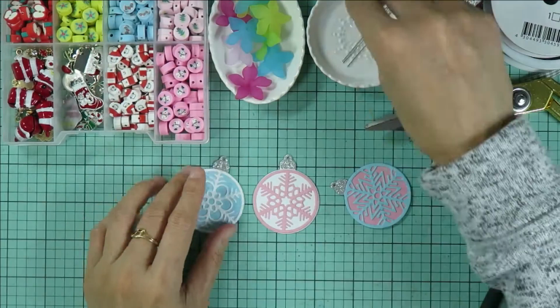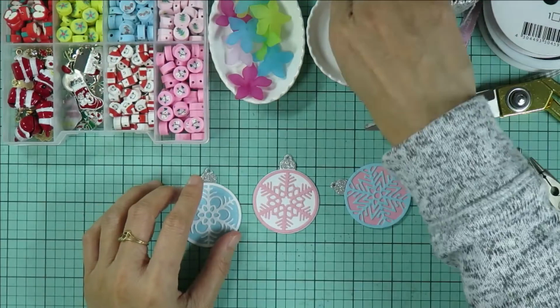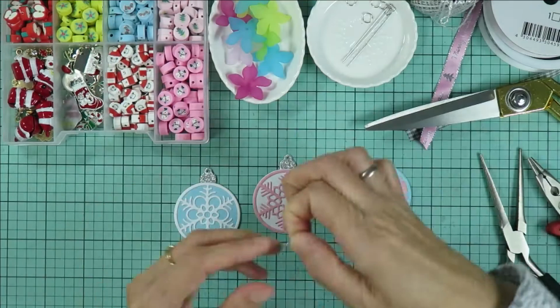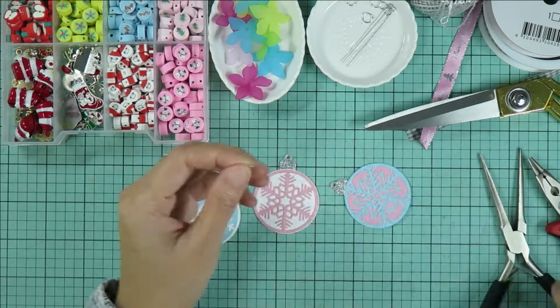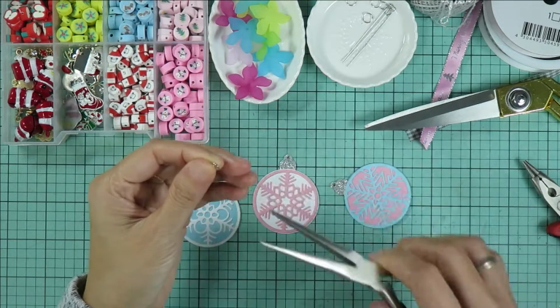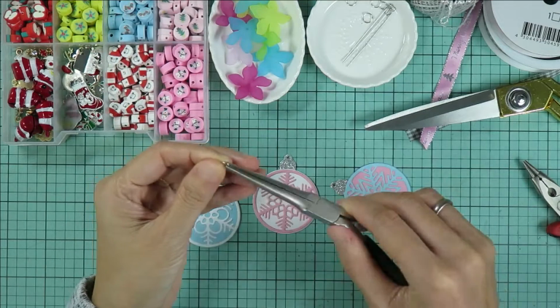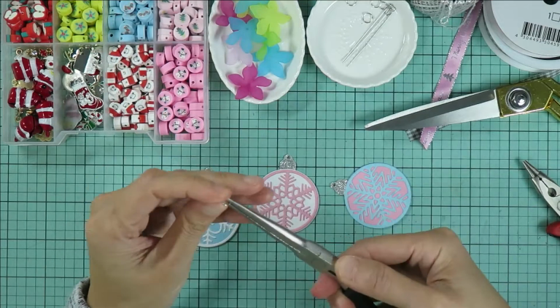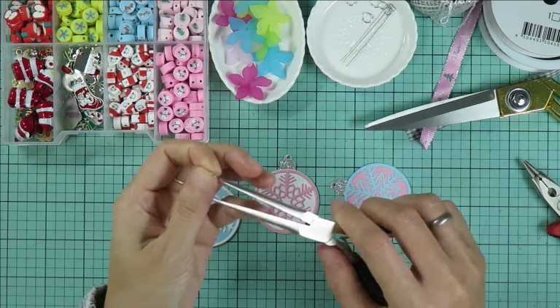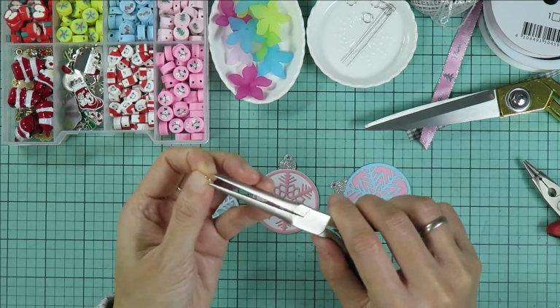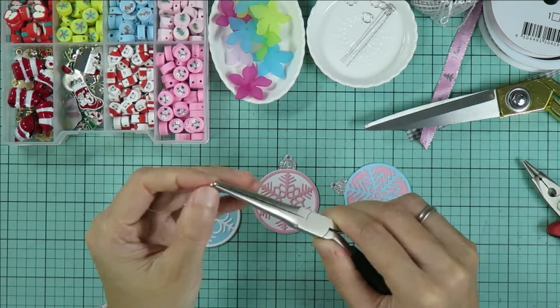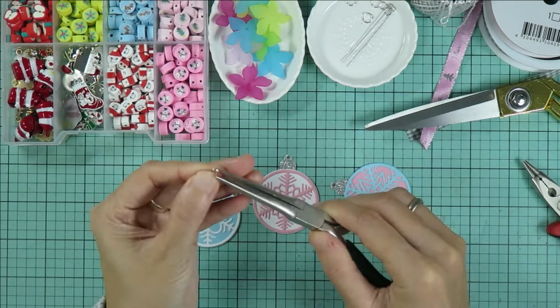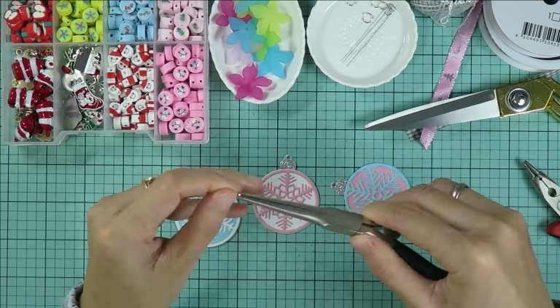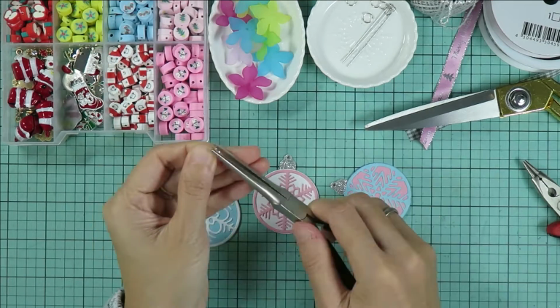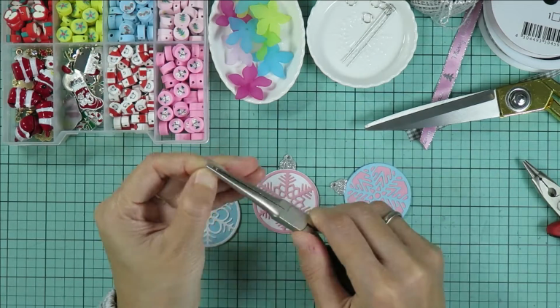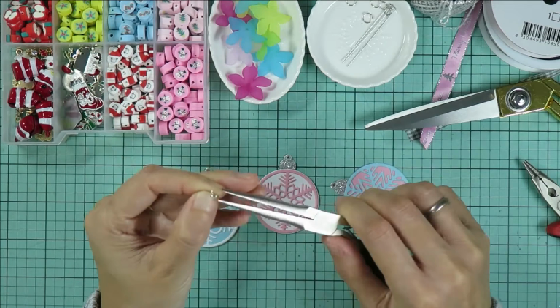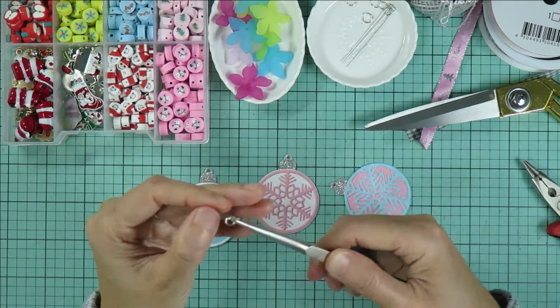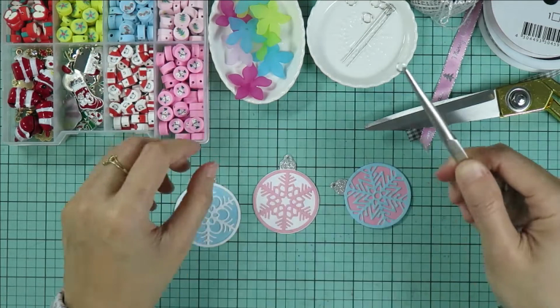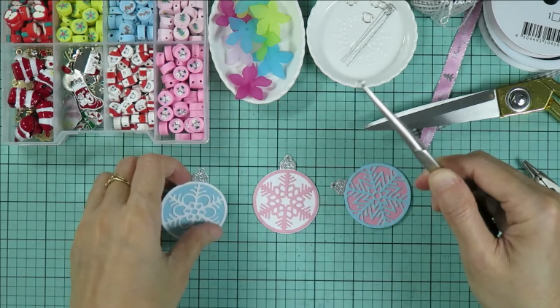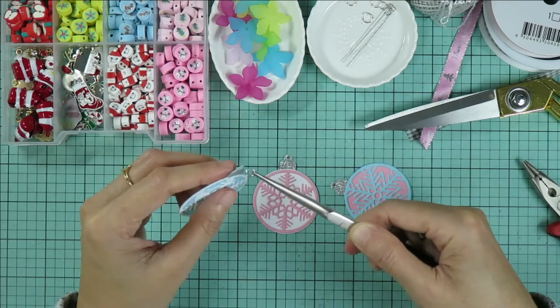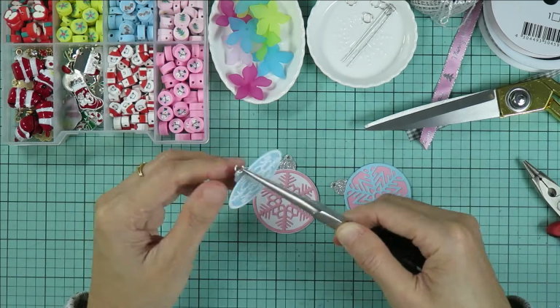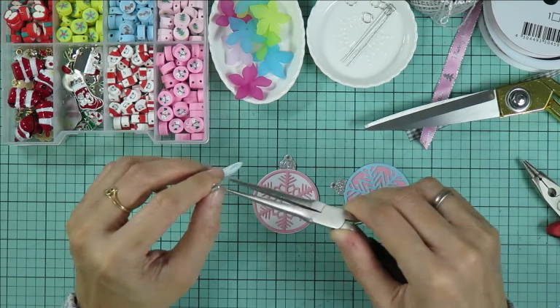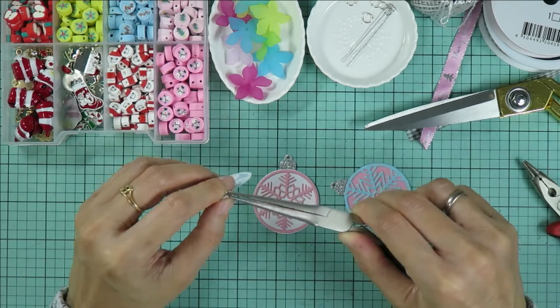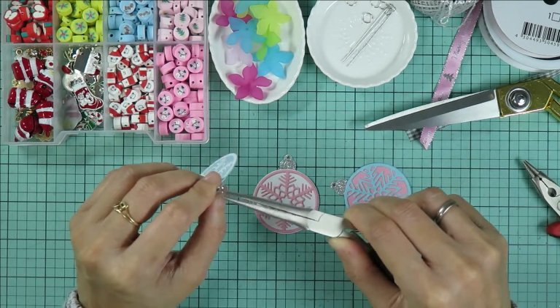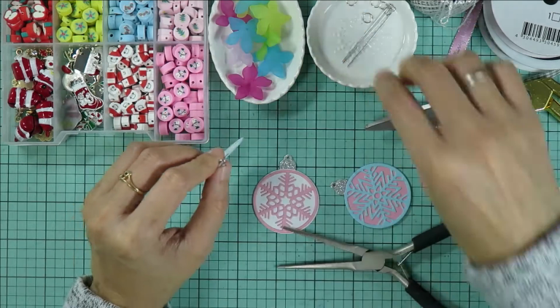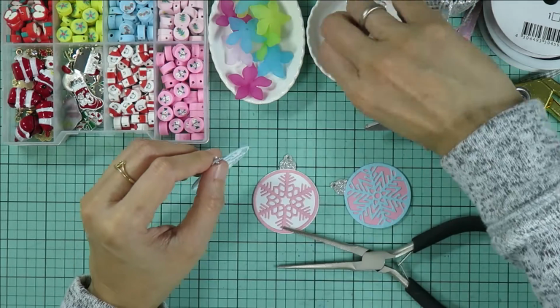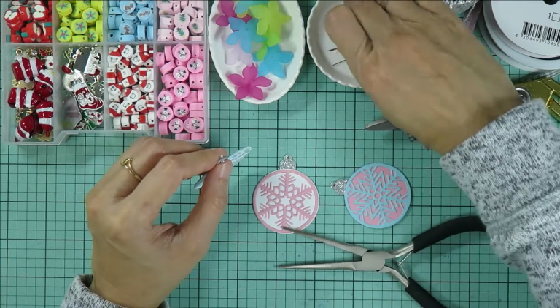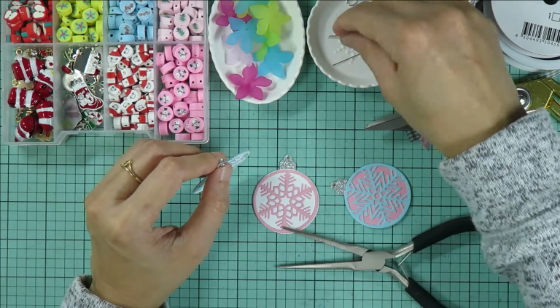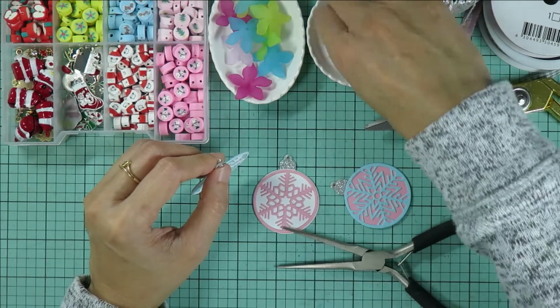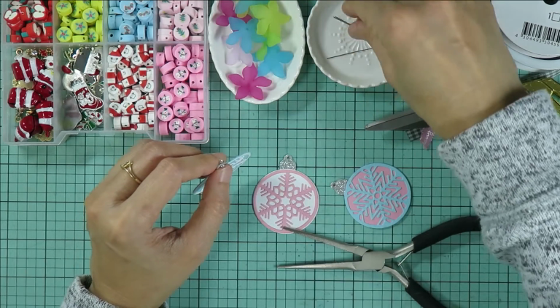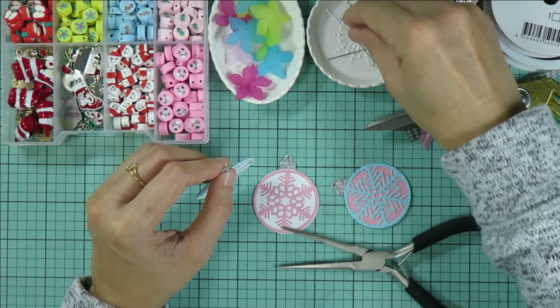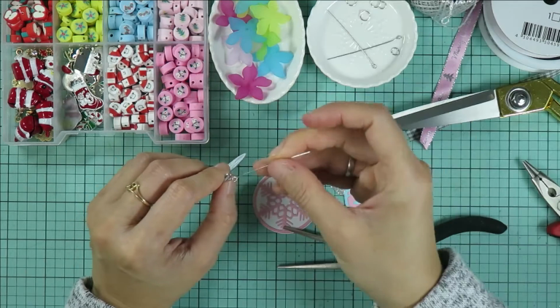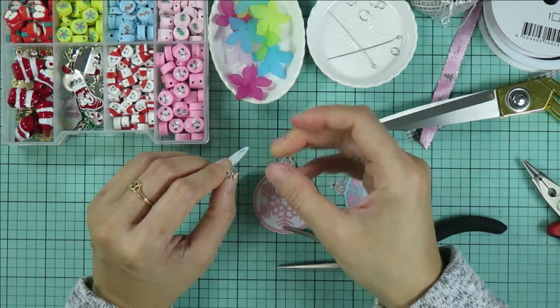Now I'm going to add the clay beads and the flower beads to the paper tree ornaments. First, I'm adding the jump ring and a long eye pin to the paper ornament.